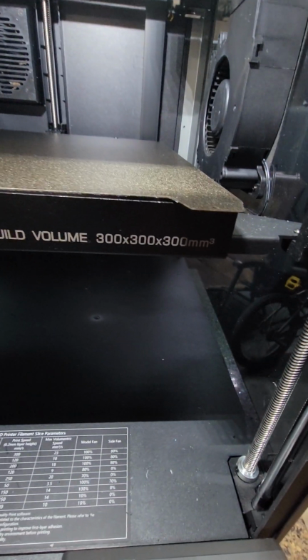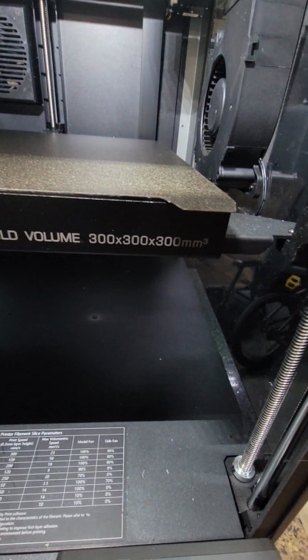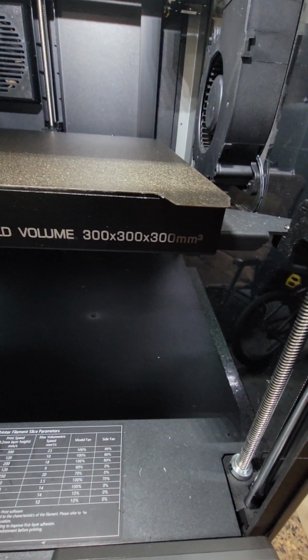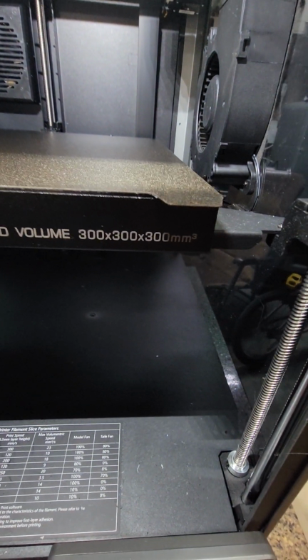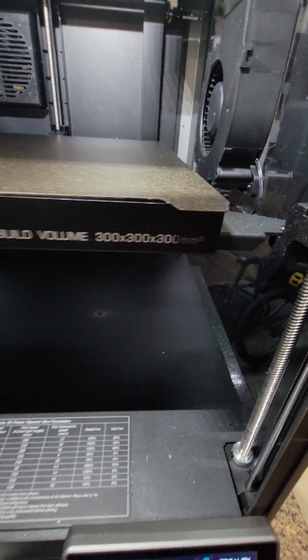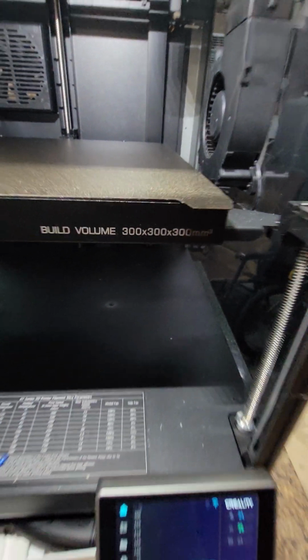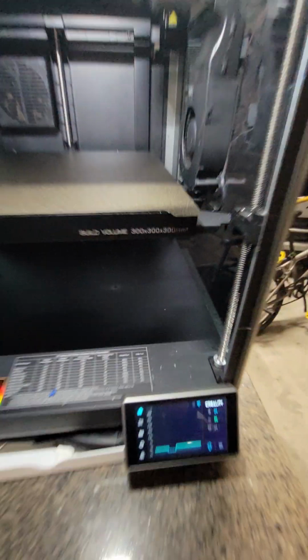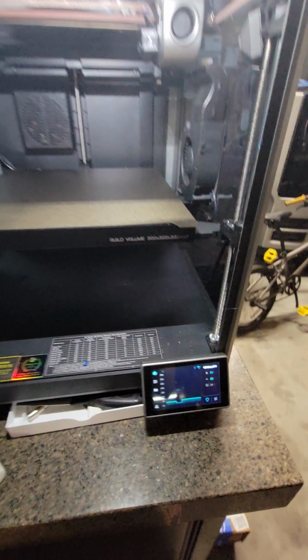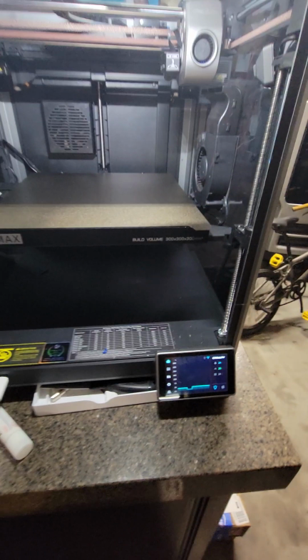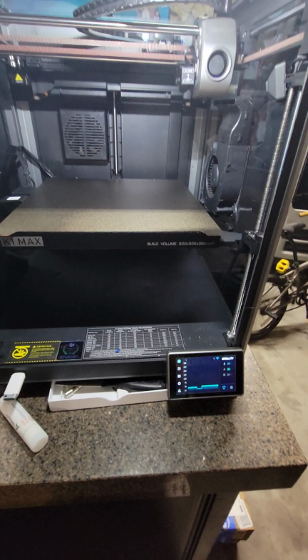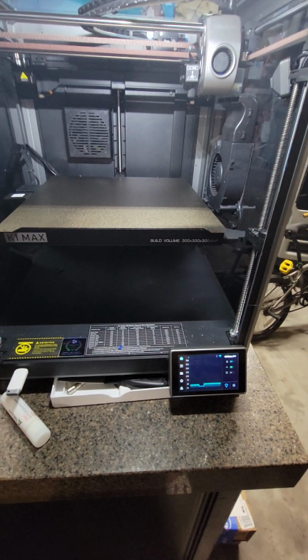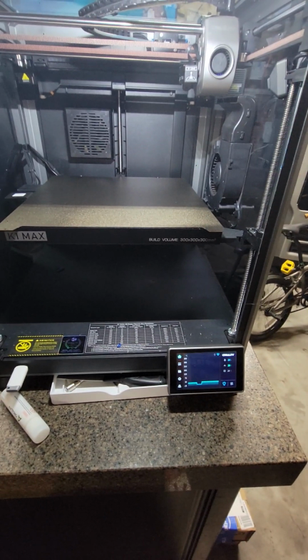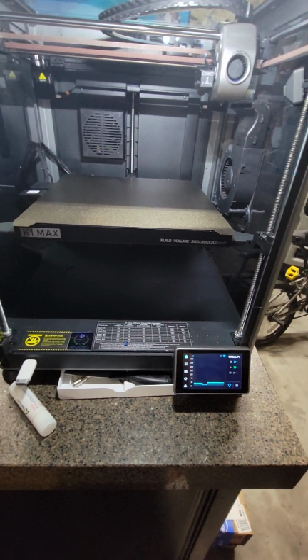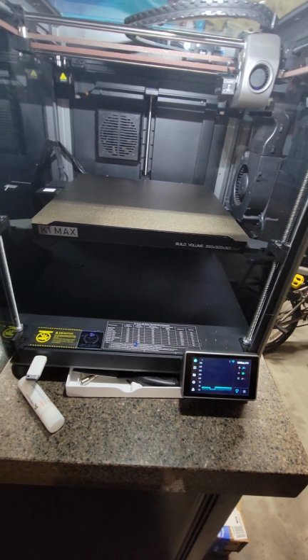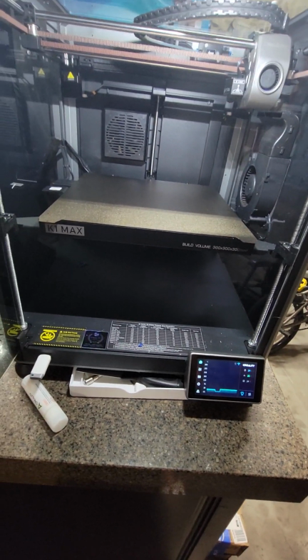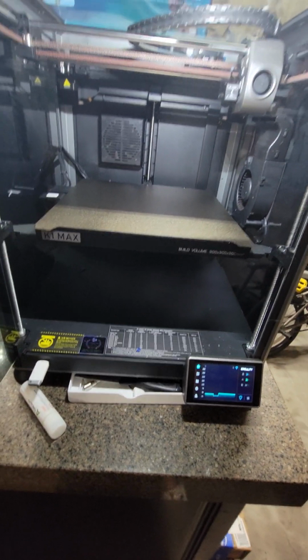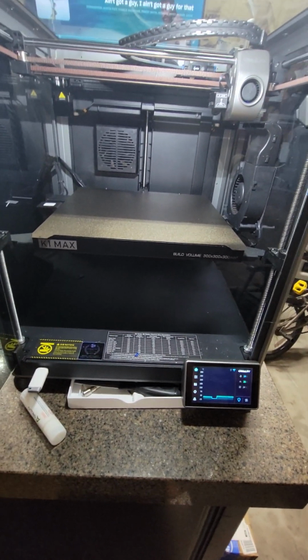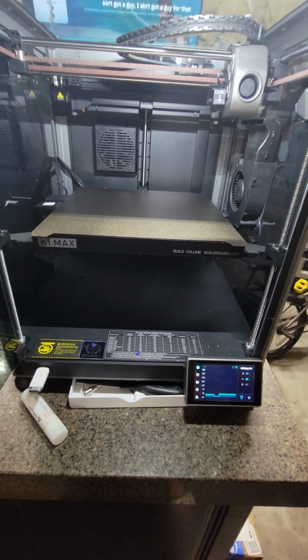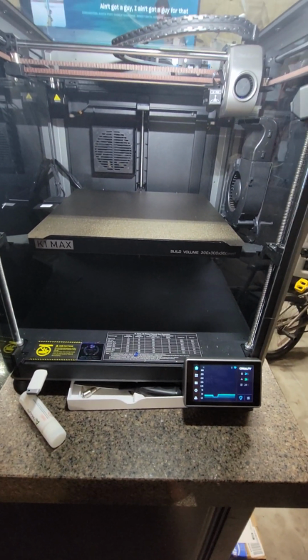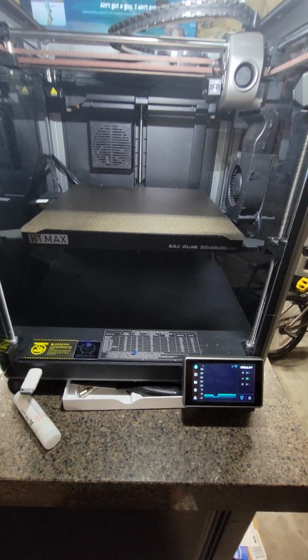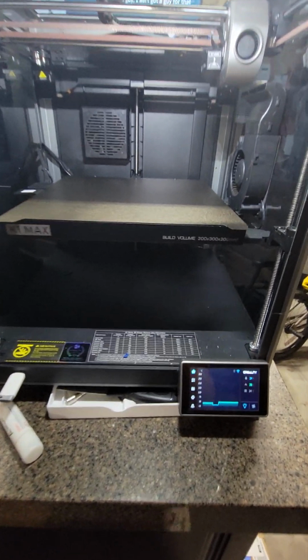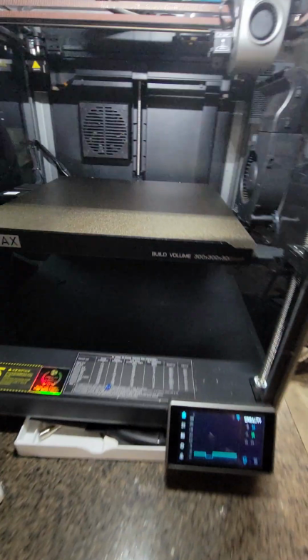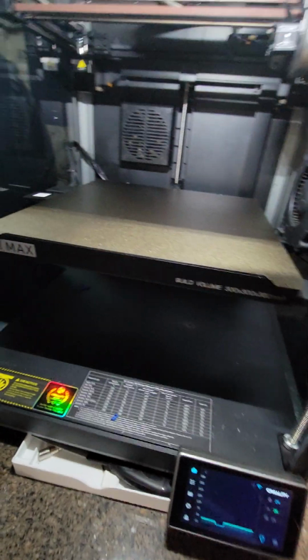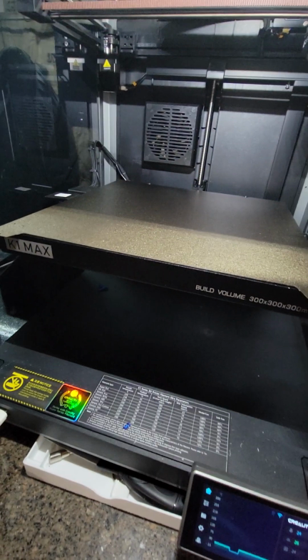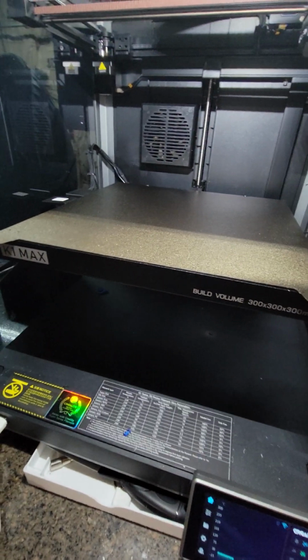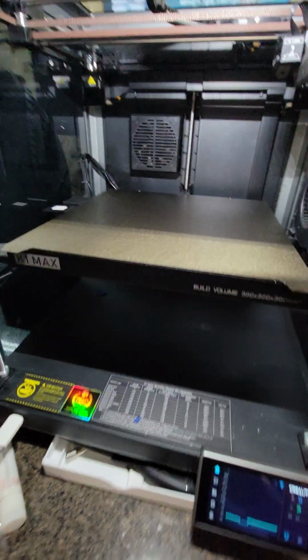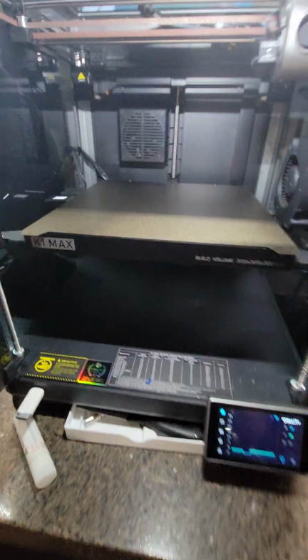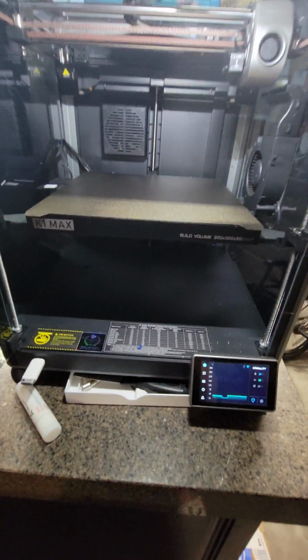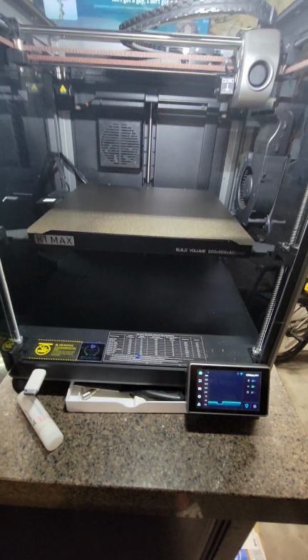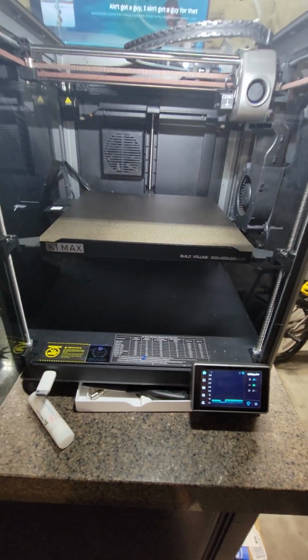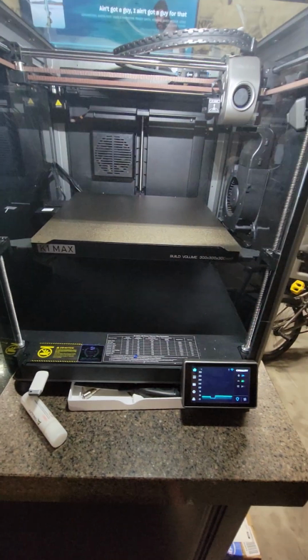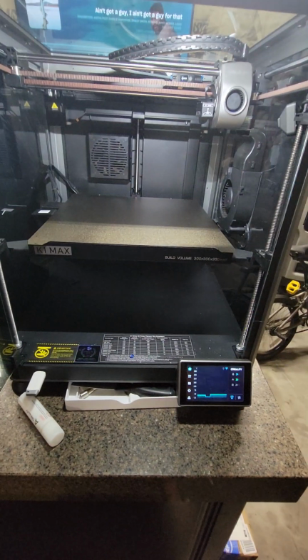It's a 300x300x300 build space. Other than the hot end issue, this has been flawless — it's worked flawless since then. That might have even been something I did.